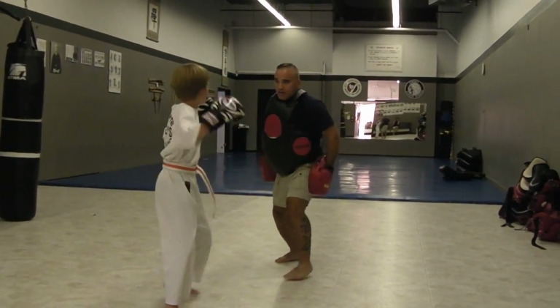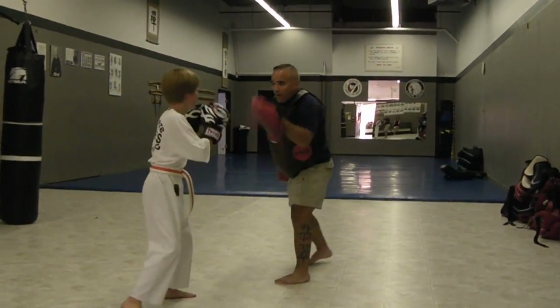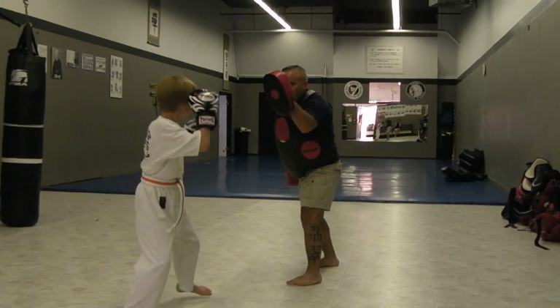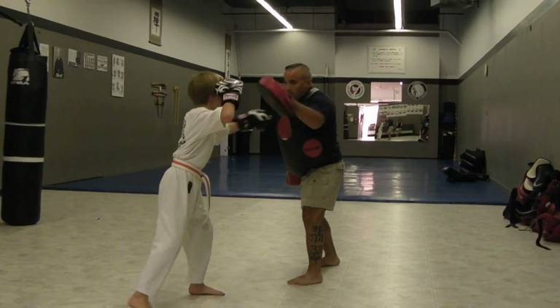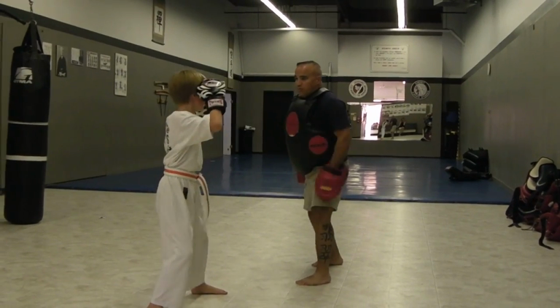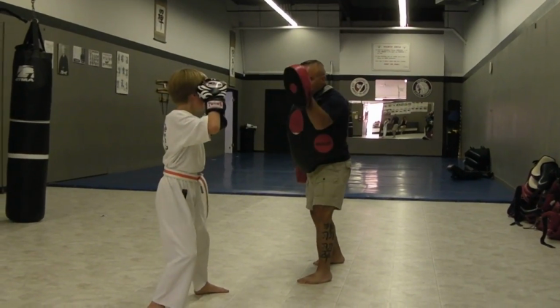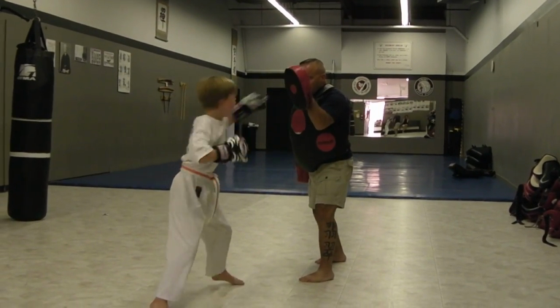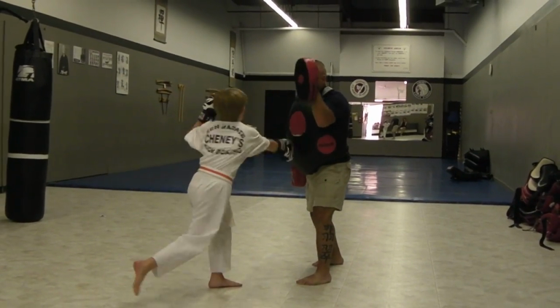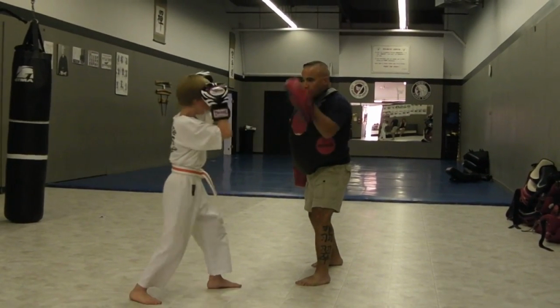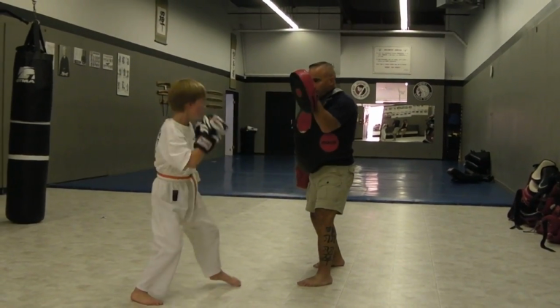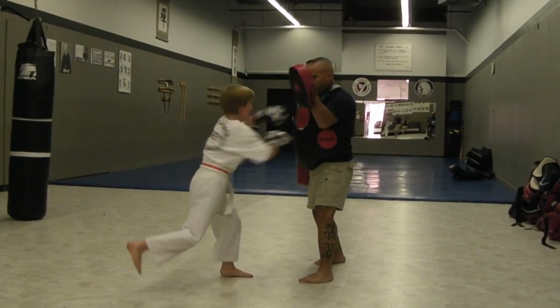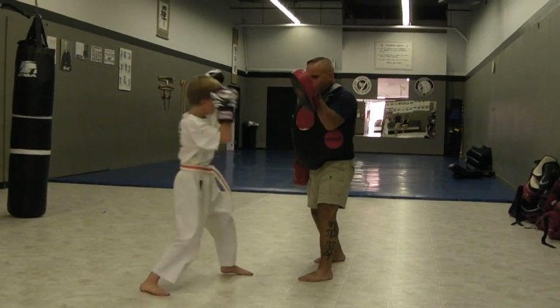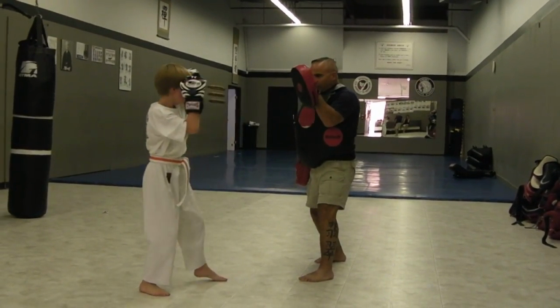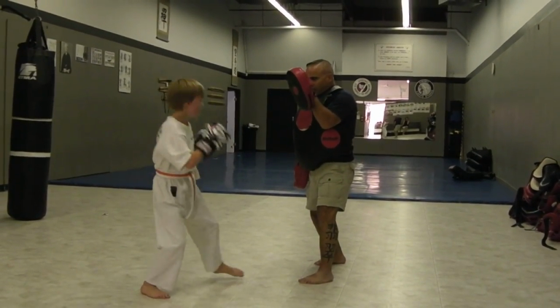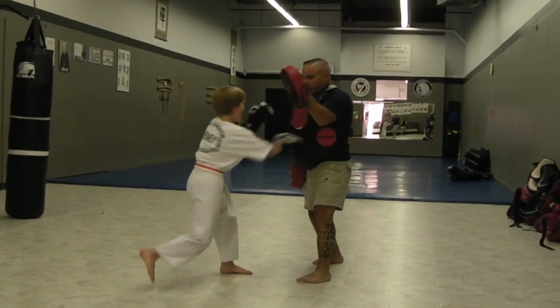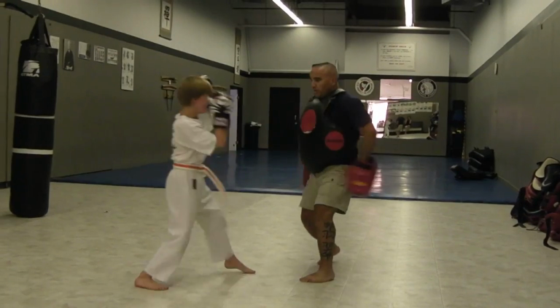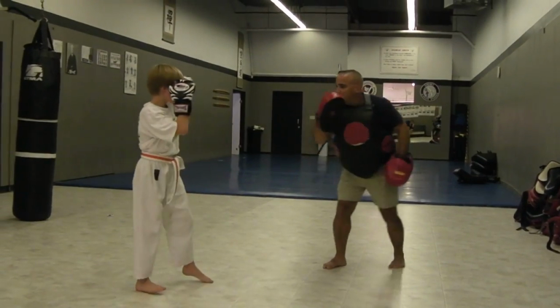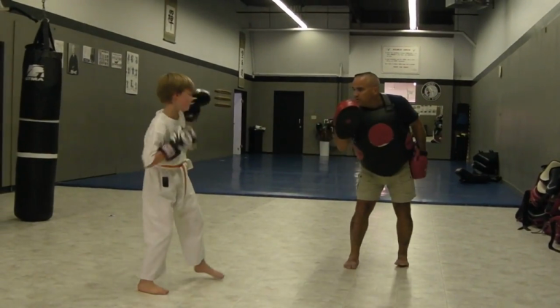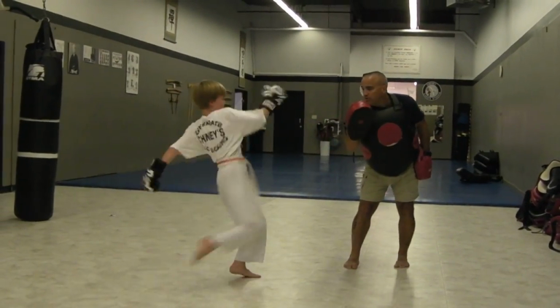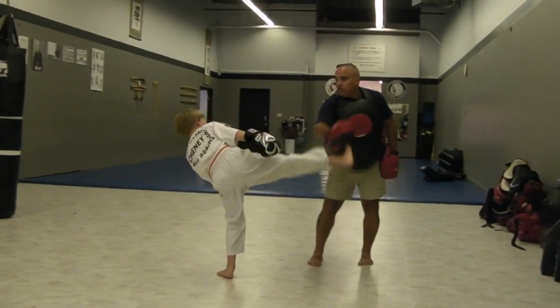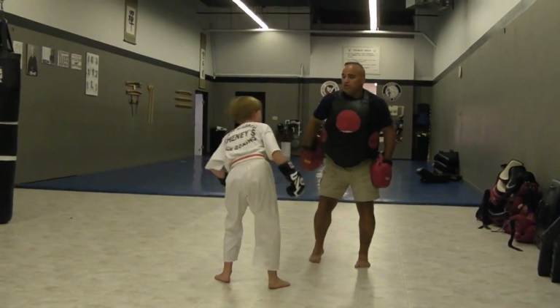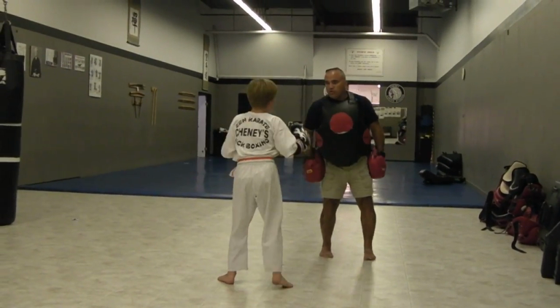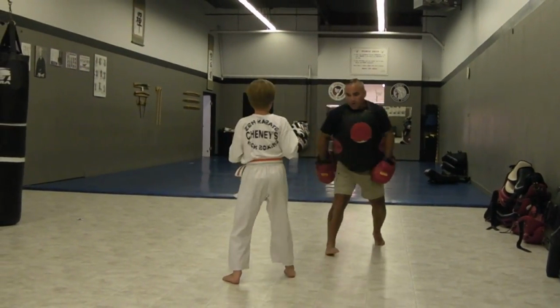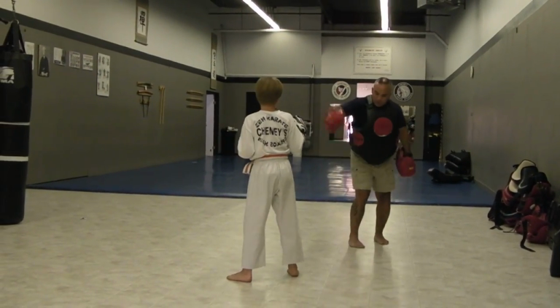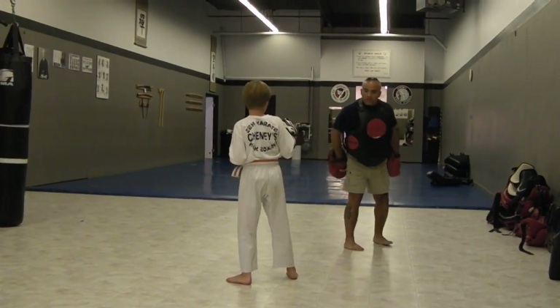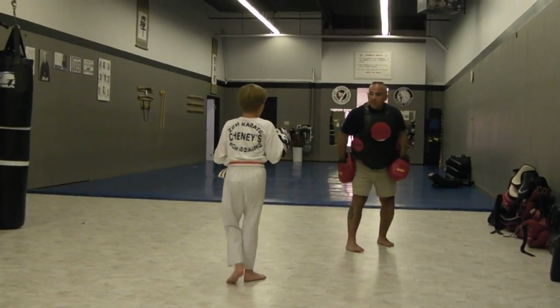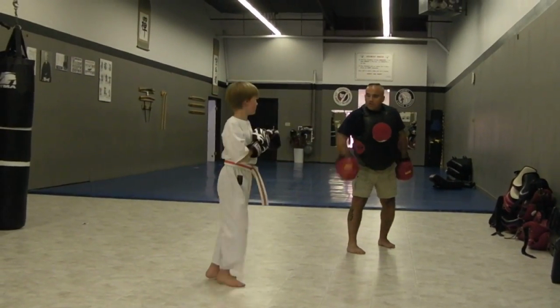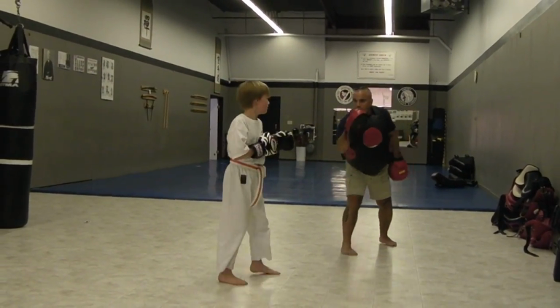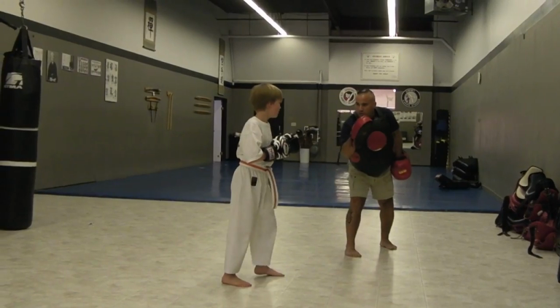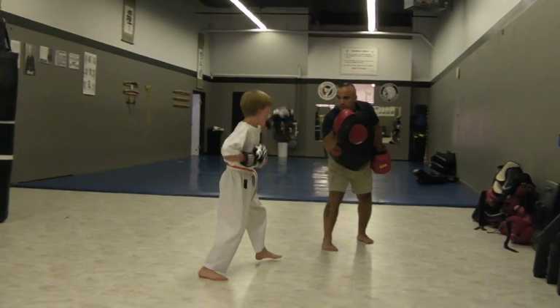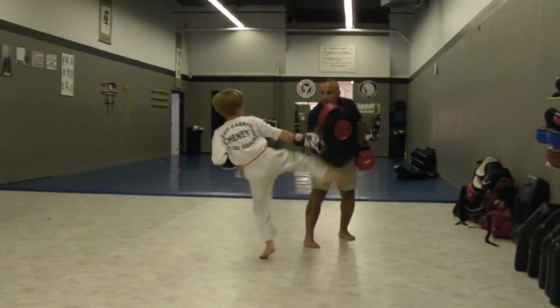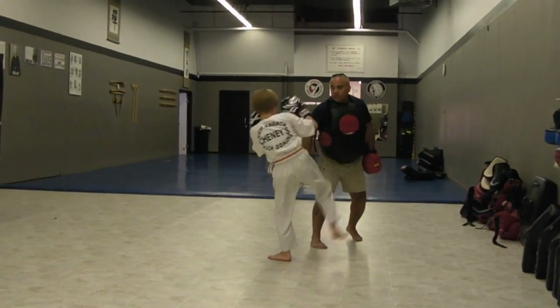Hands high. One. Jump loose. Harder. In. Harder. In. Relish. Okay, and then jump over here now. So you've got your stance. In, jump over here. Go. One, two, three.